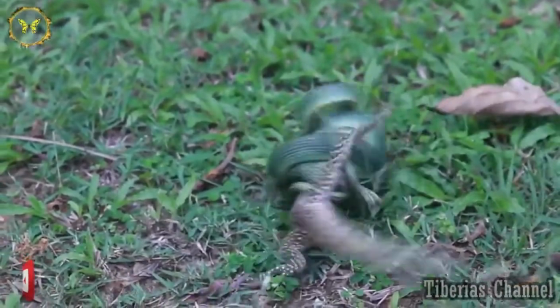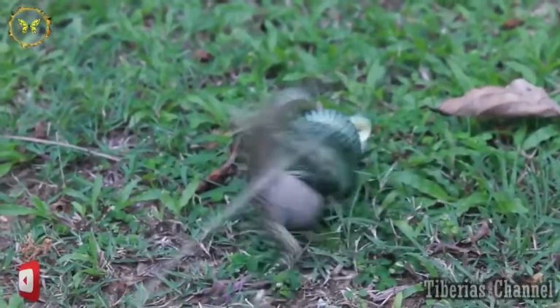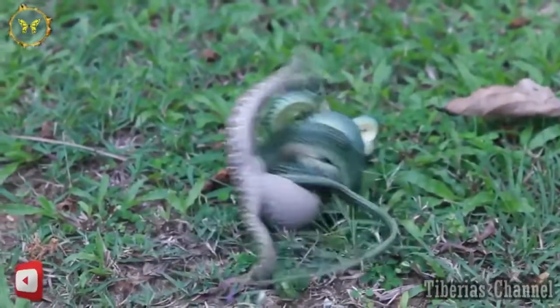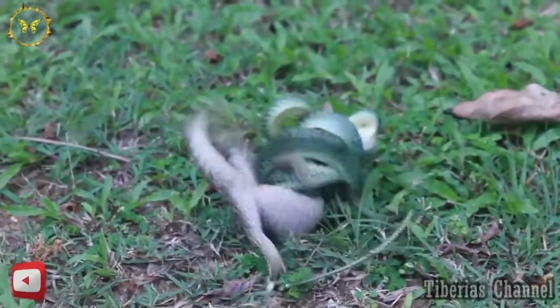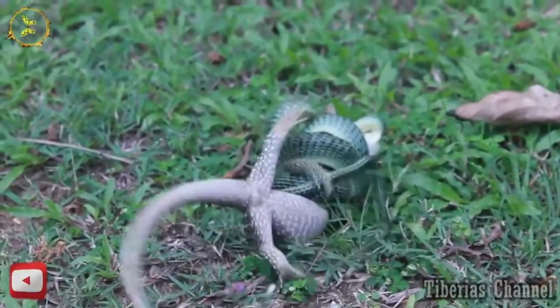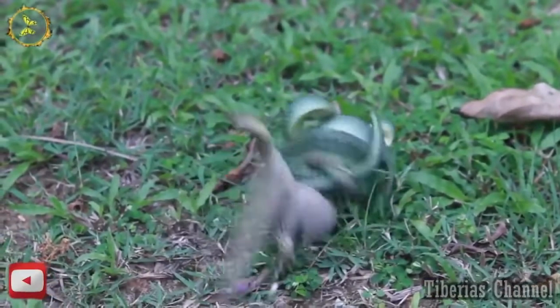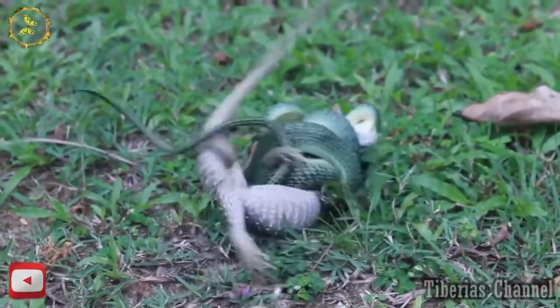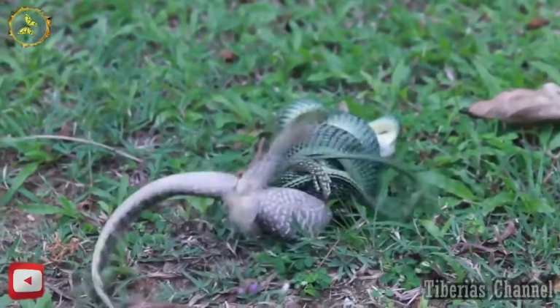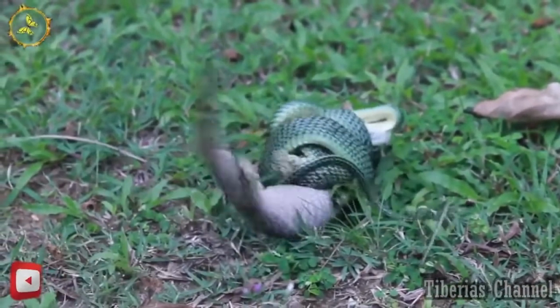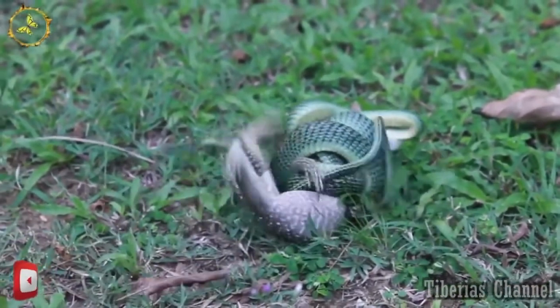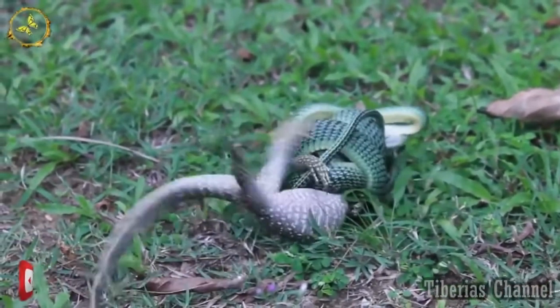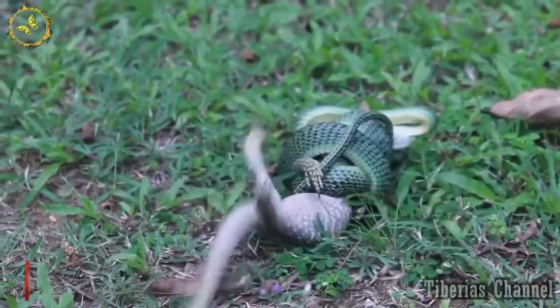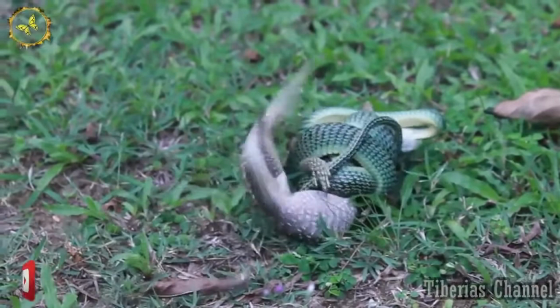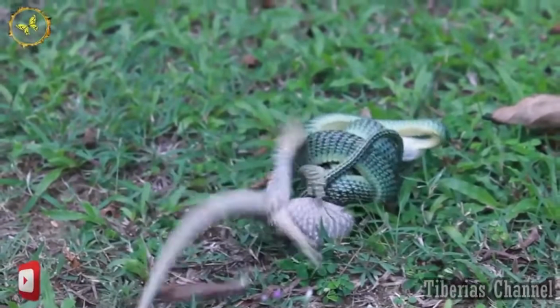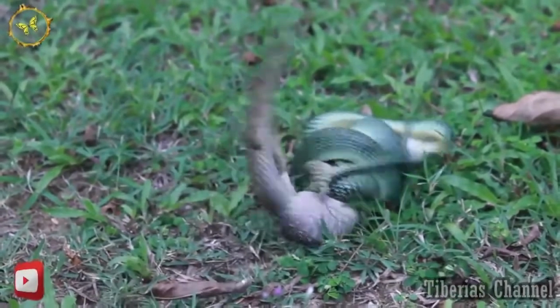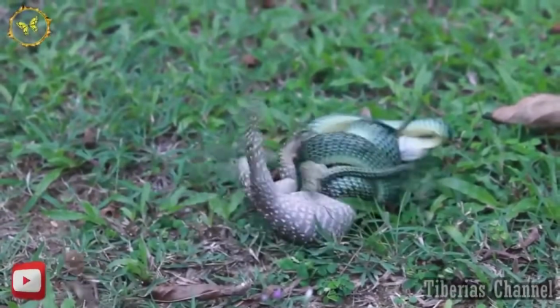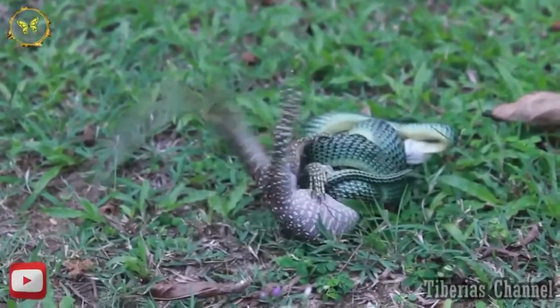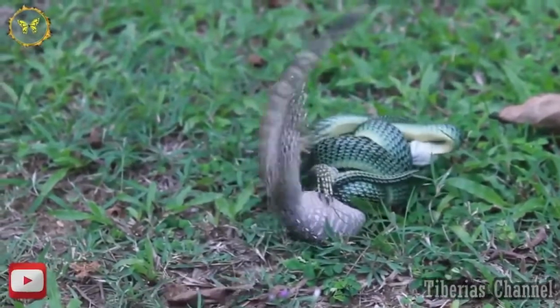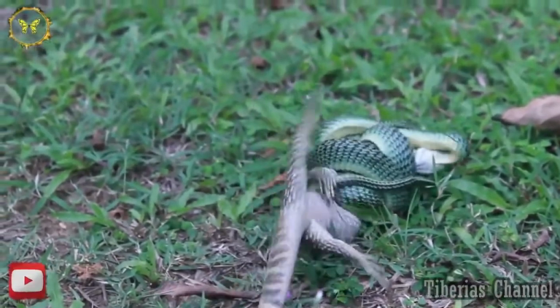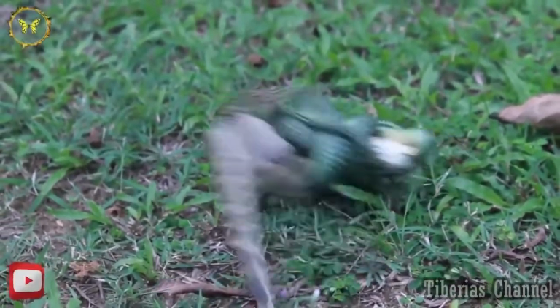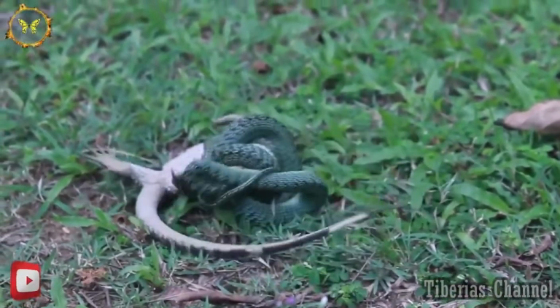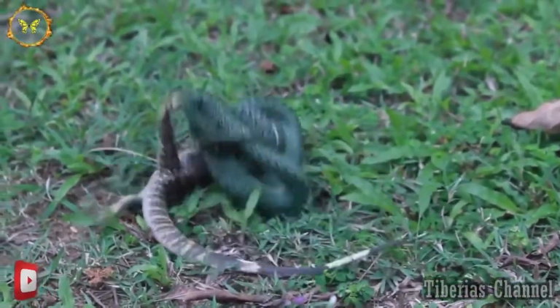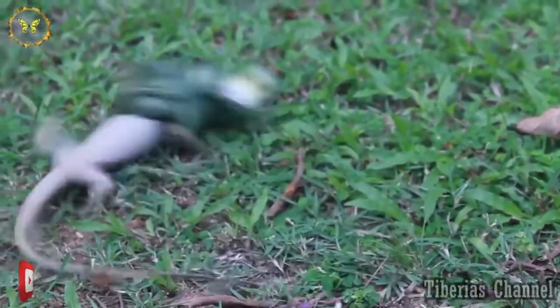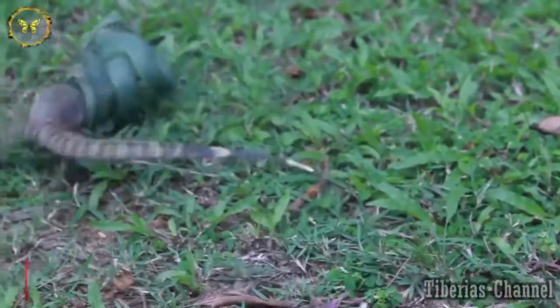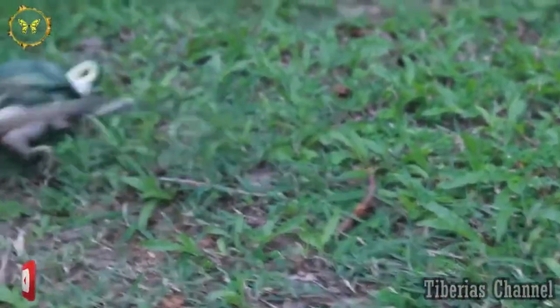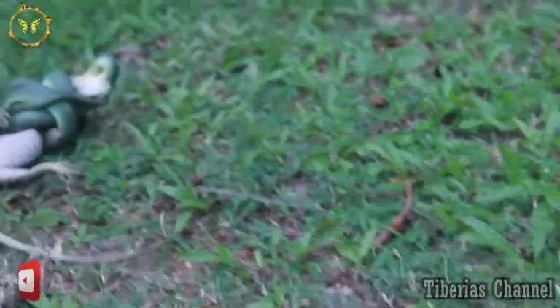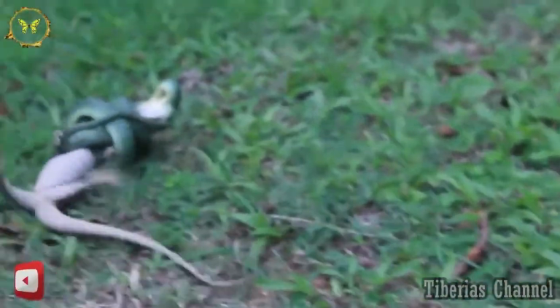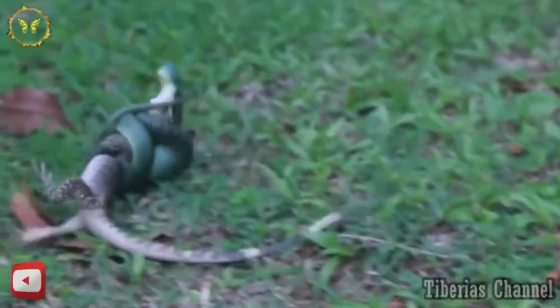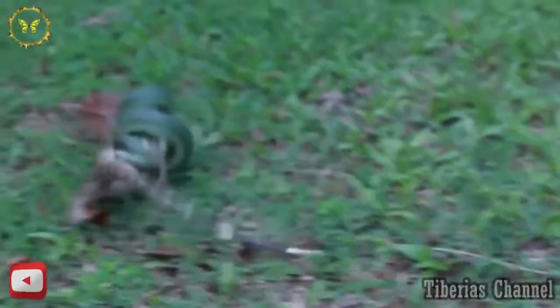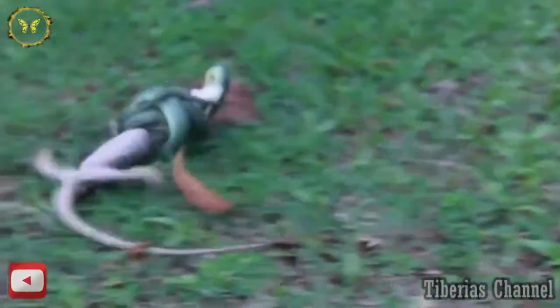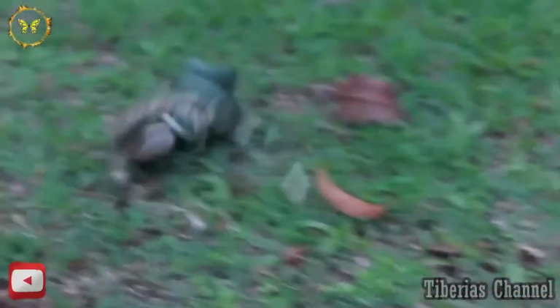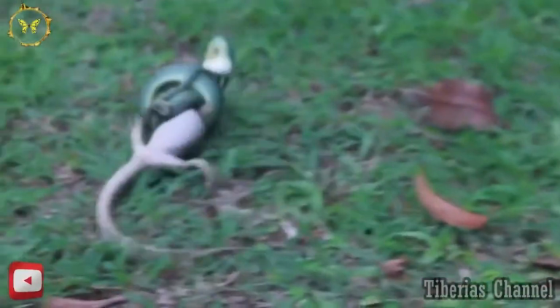It's just biting its head. It's bad at killing this thing. Like, you think you could just suffocate it with all this choking? Aww. Poor guy.